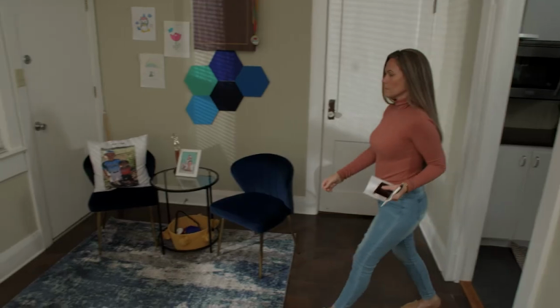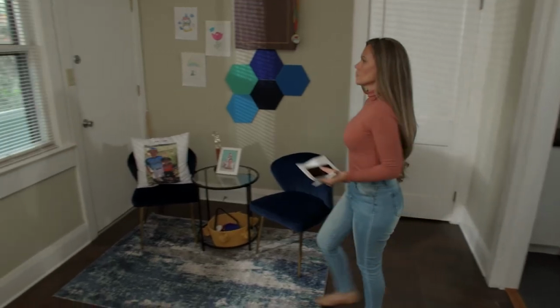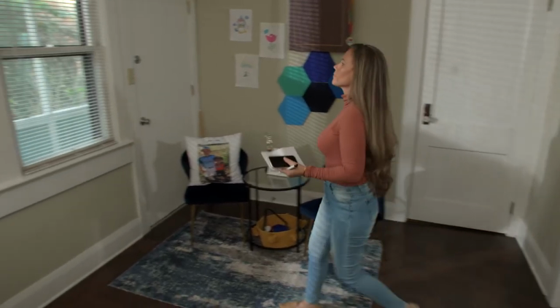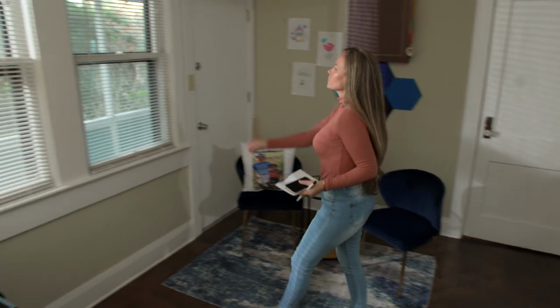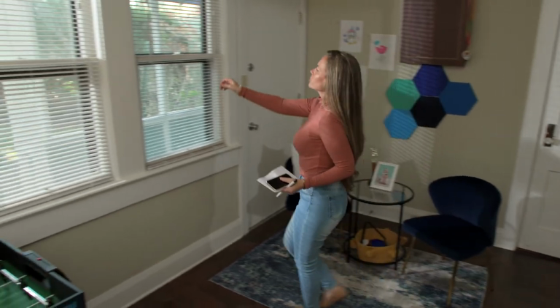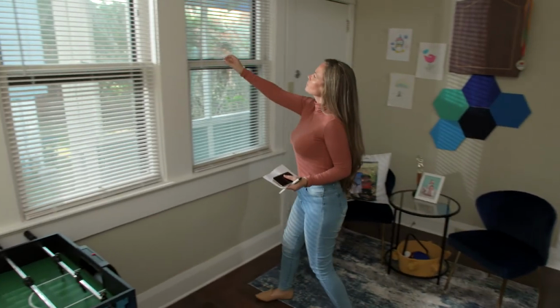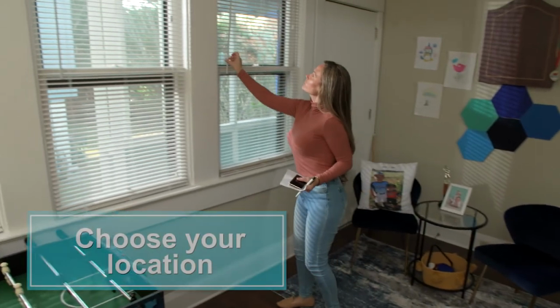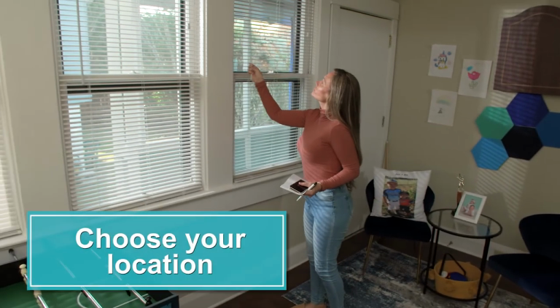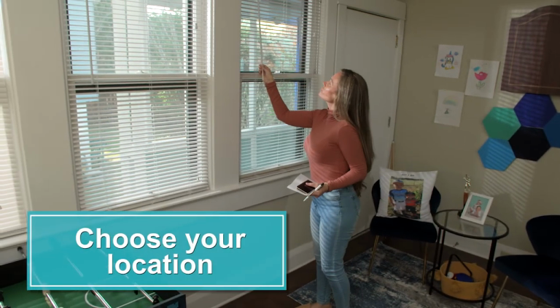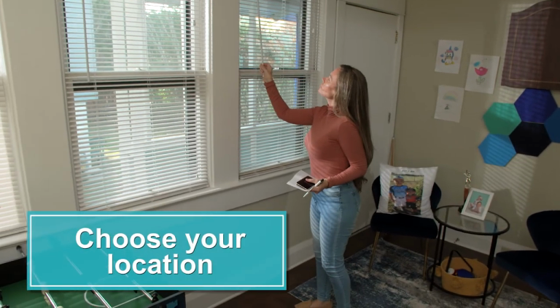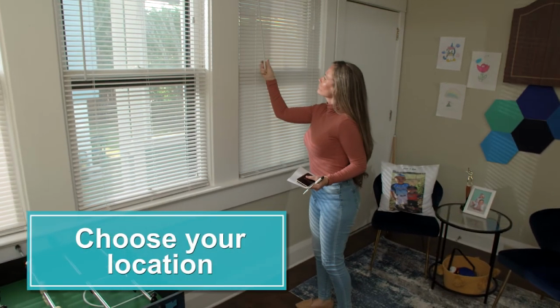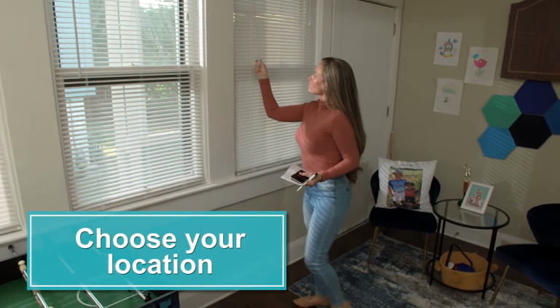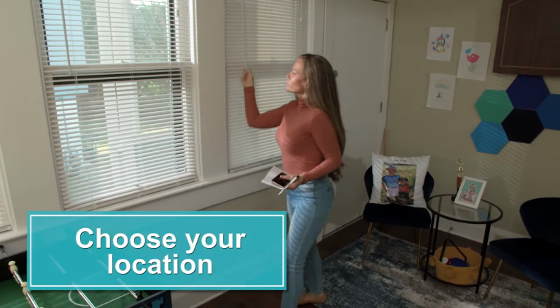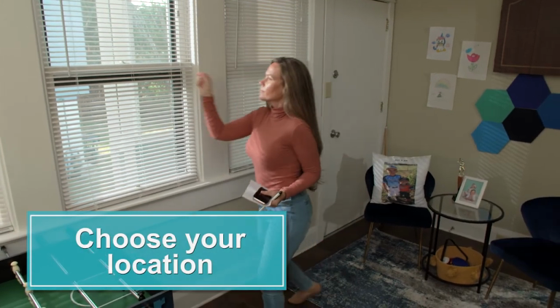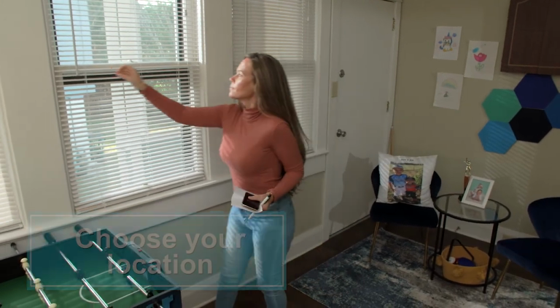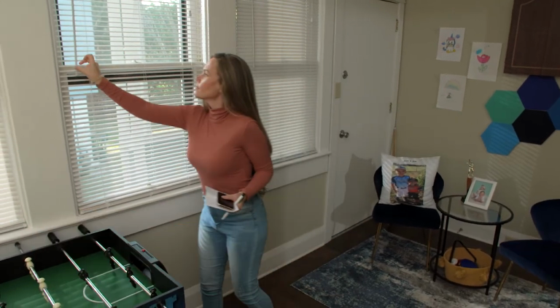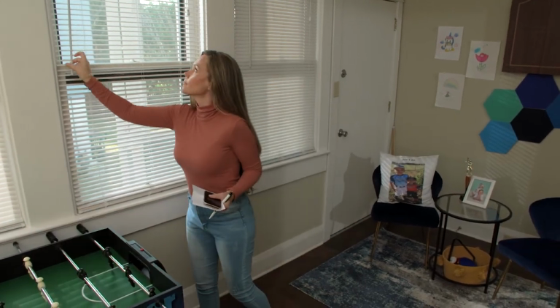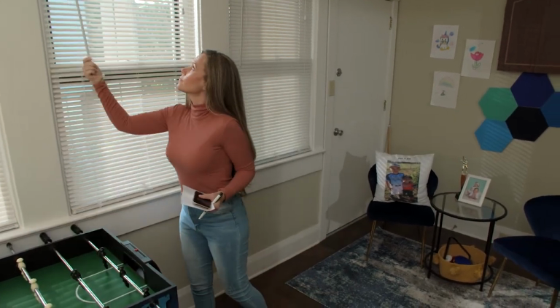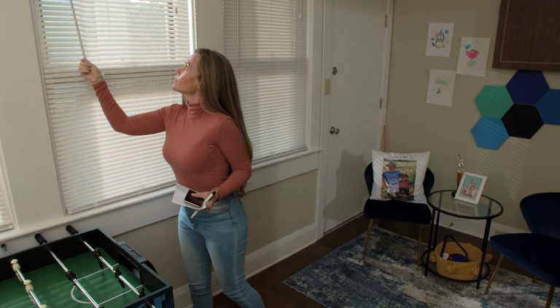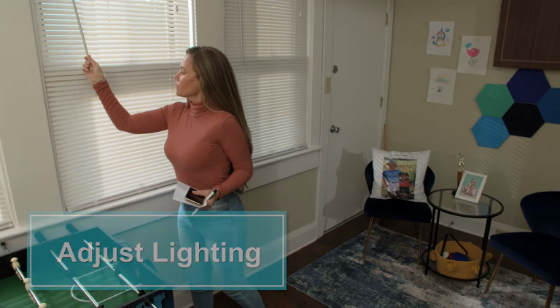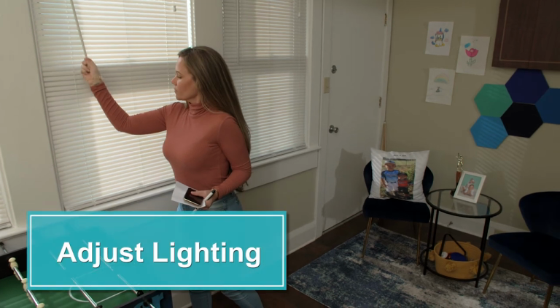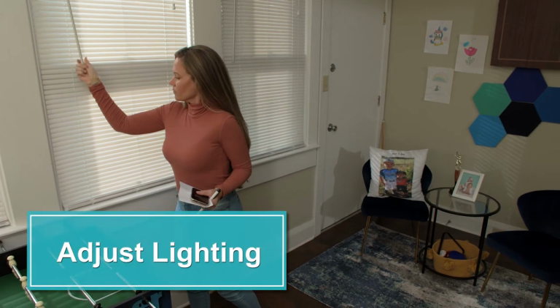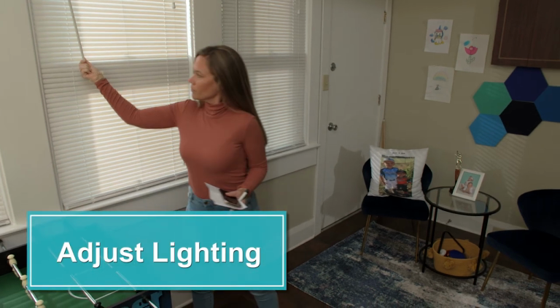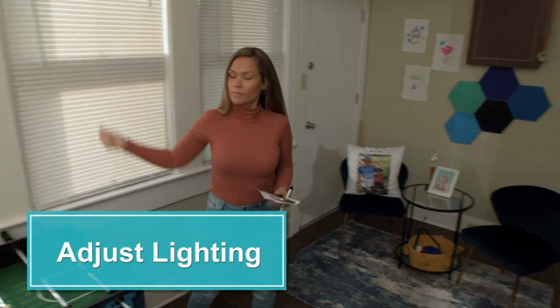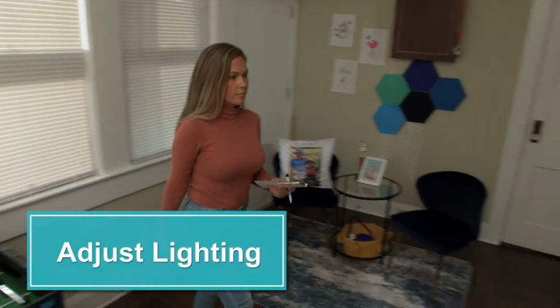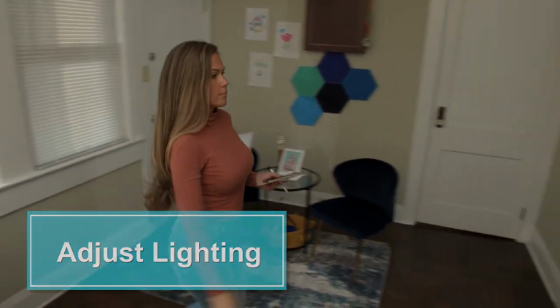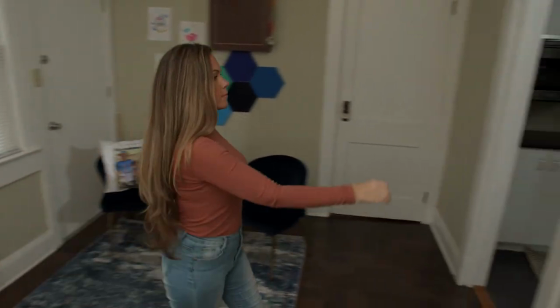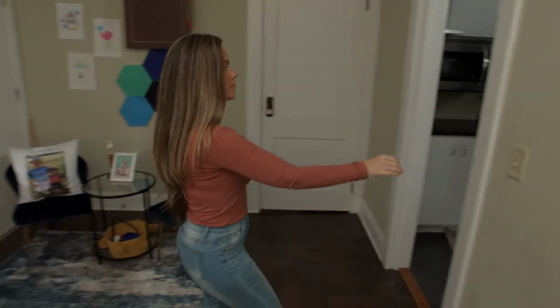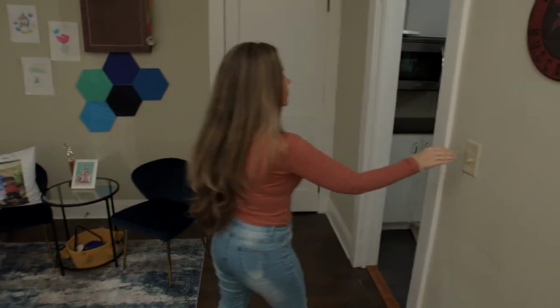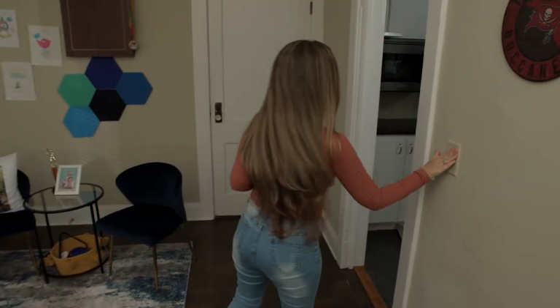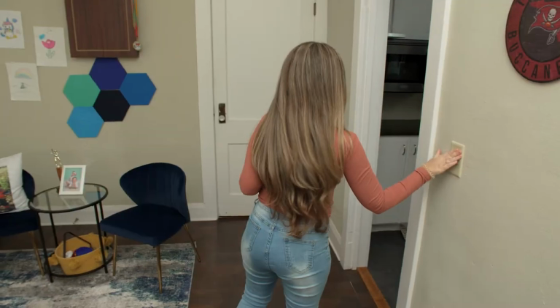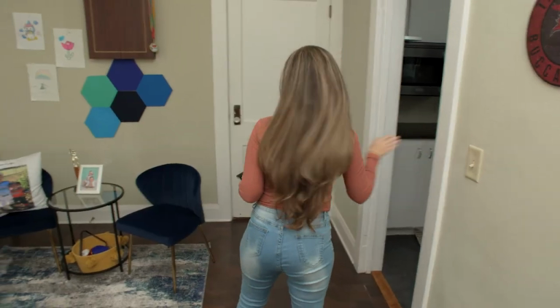On the day of your telehealth visit, plan where you'll be for the appointment. A quiet, private room is best. Adjust lighting so that windows and lamps are behind your device, not behind you.